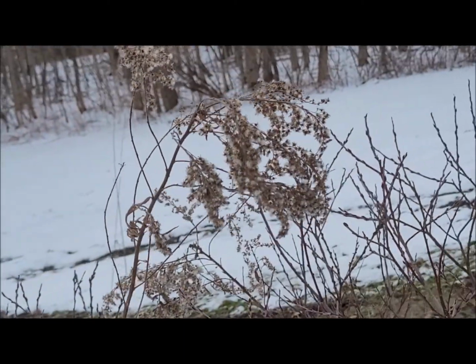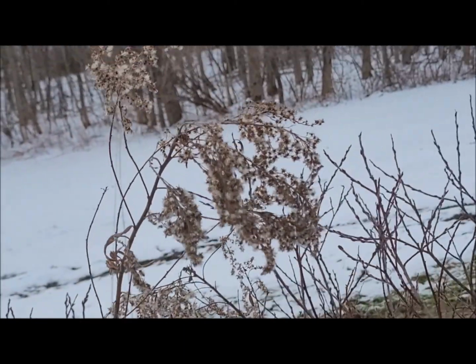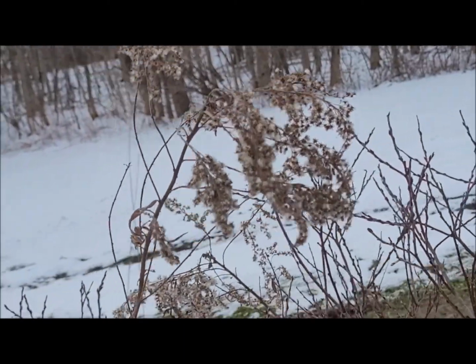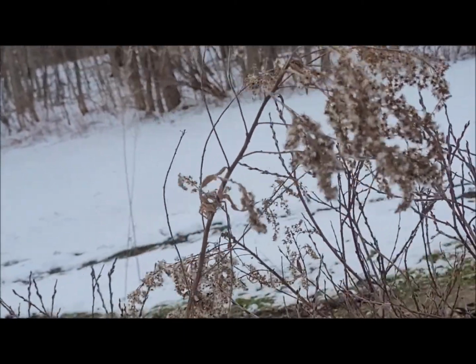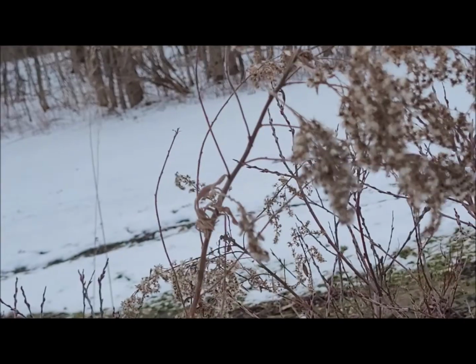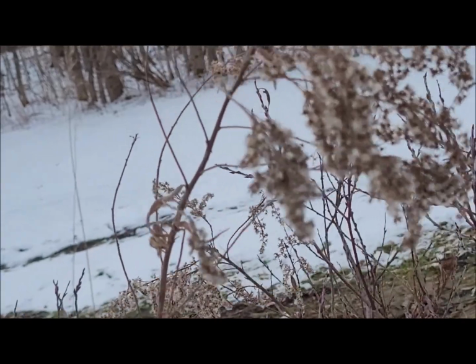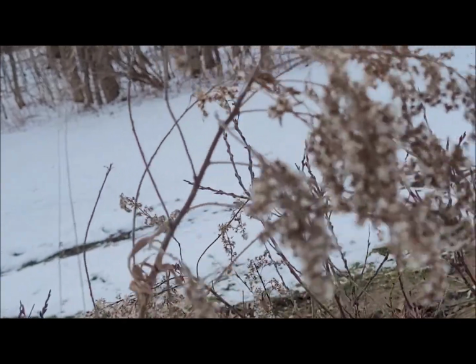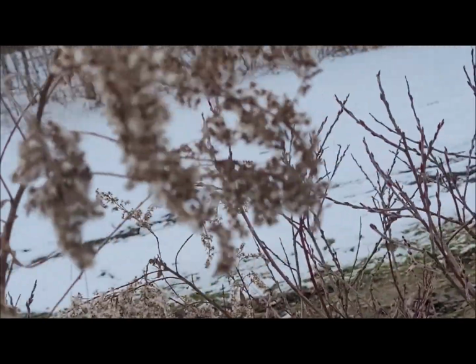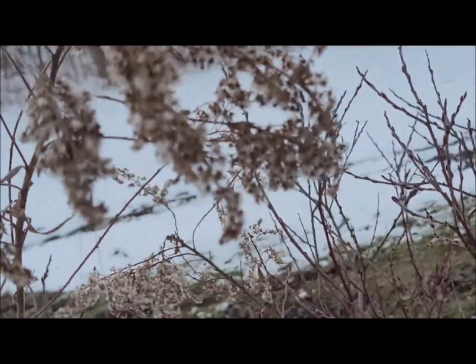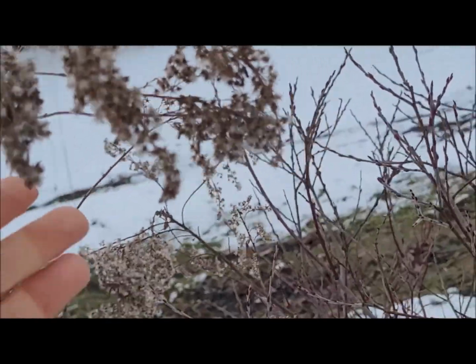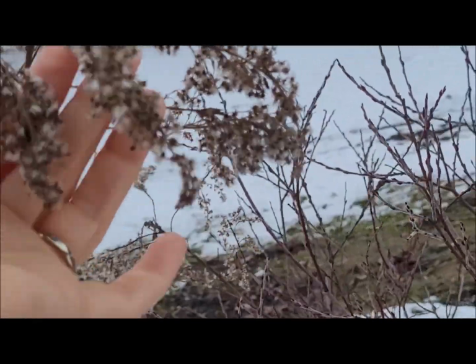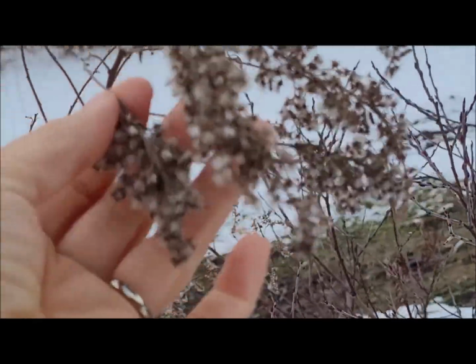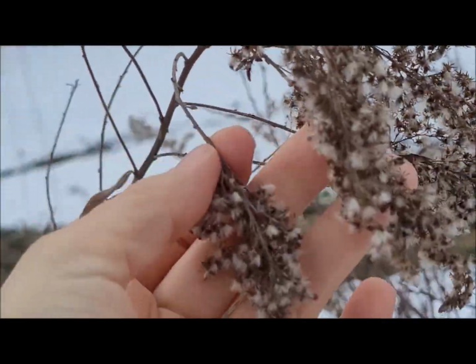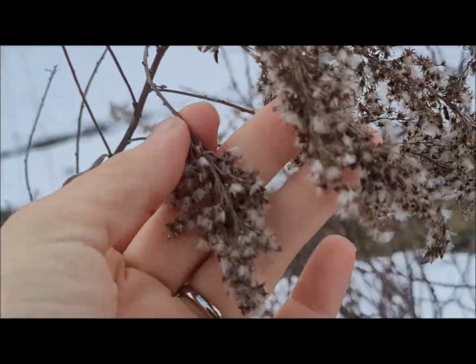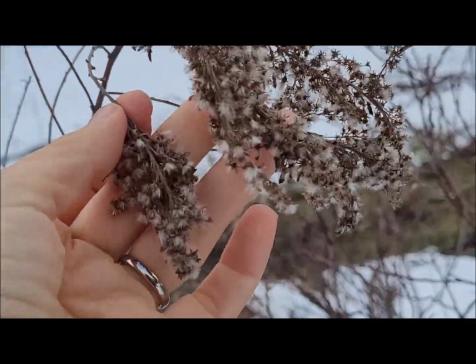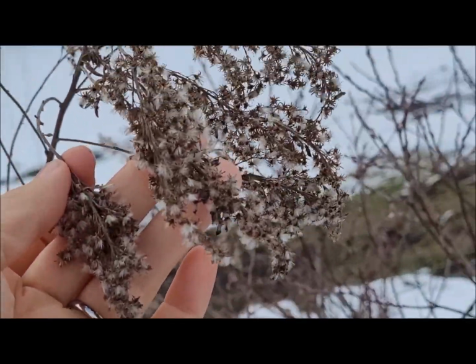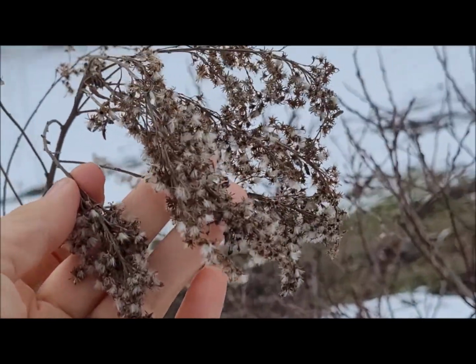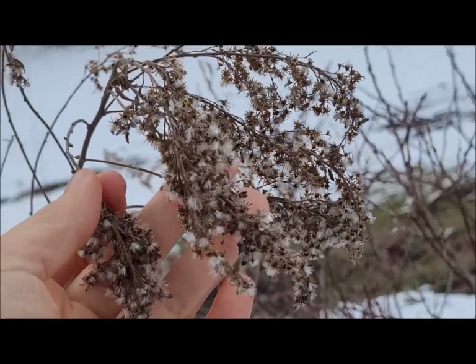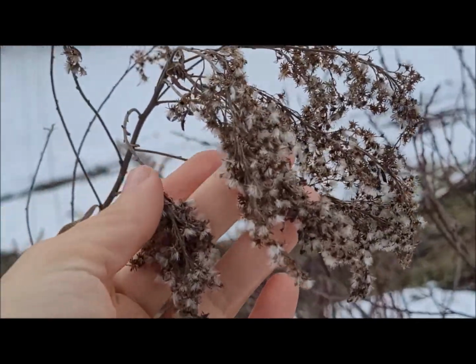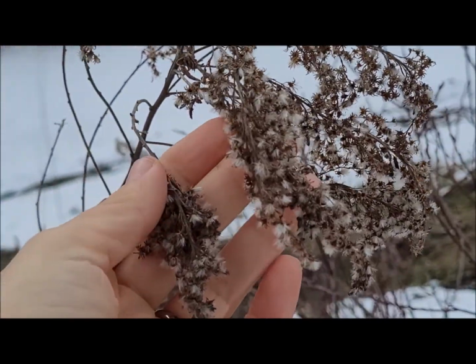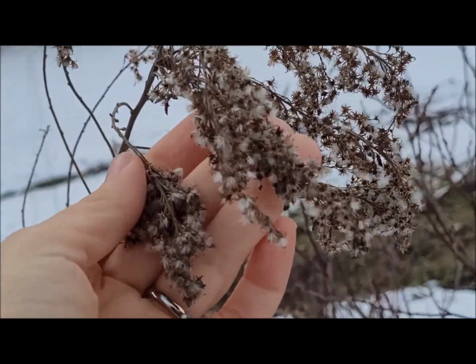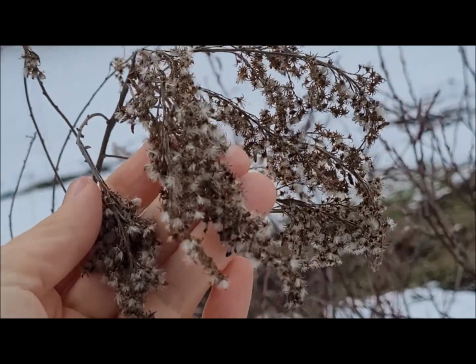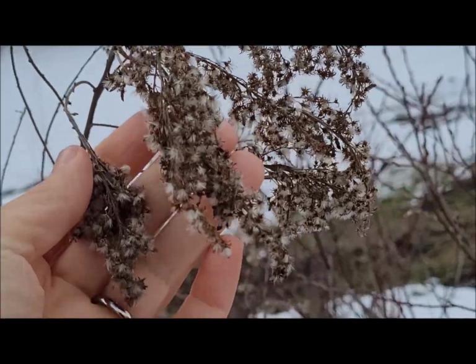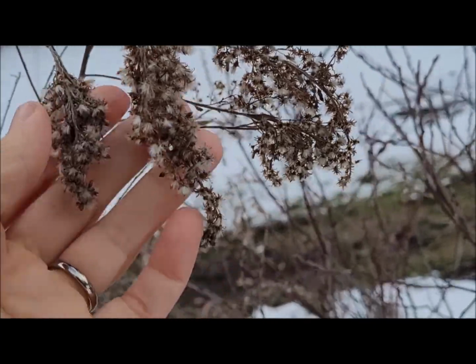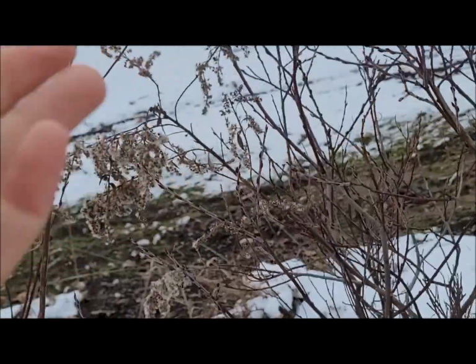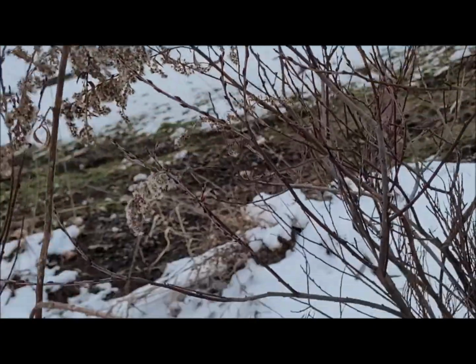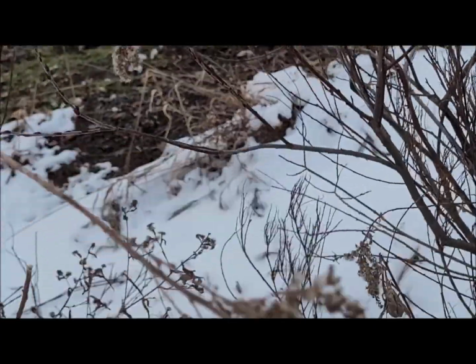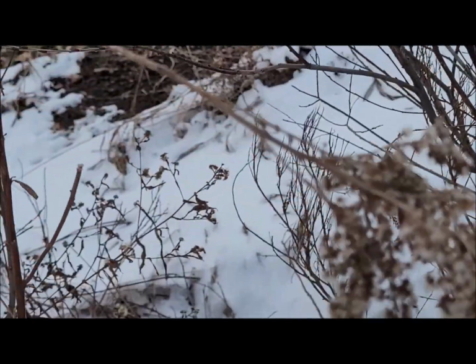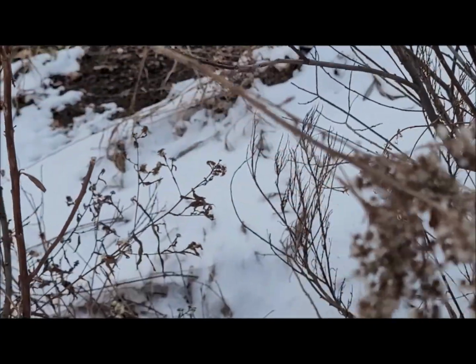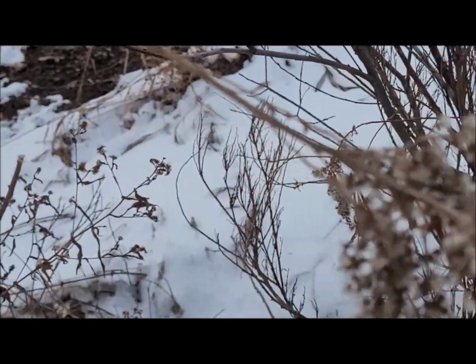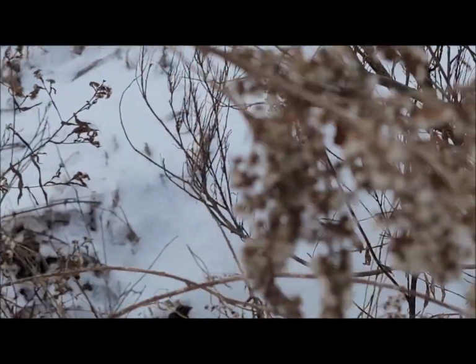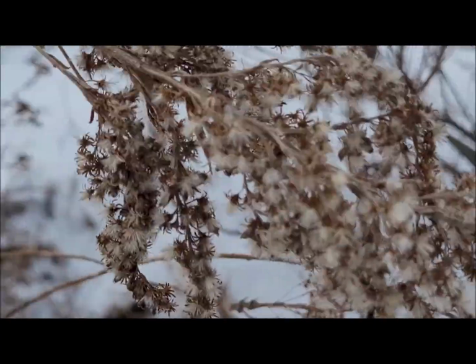Here's a closer view of goldenrod in winter — it has these really downy, fuzzy seed heads on it and they're hanging down.